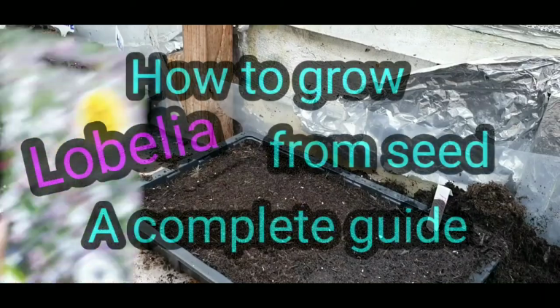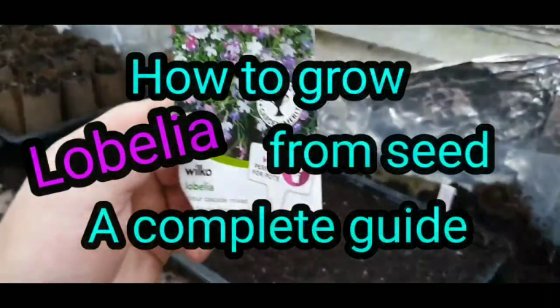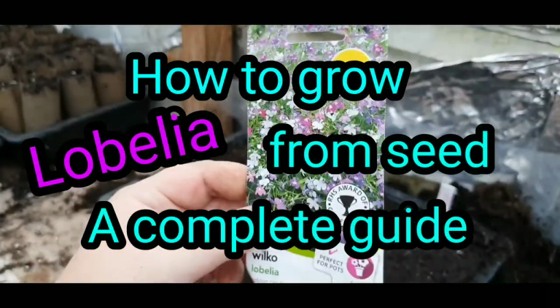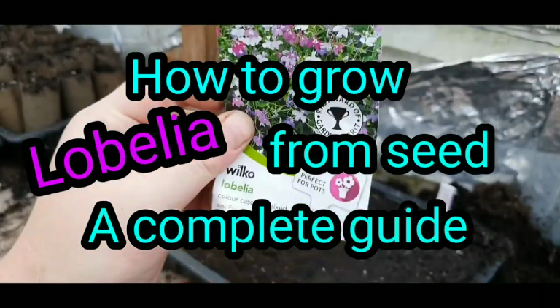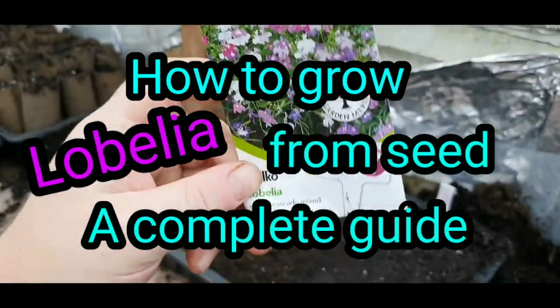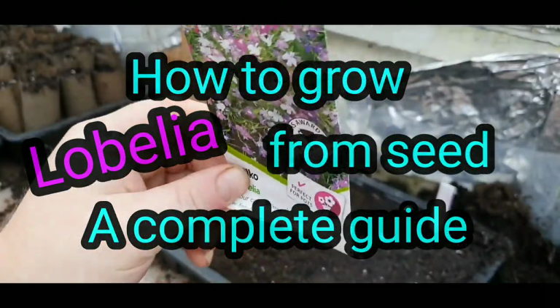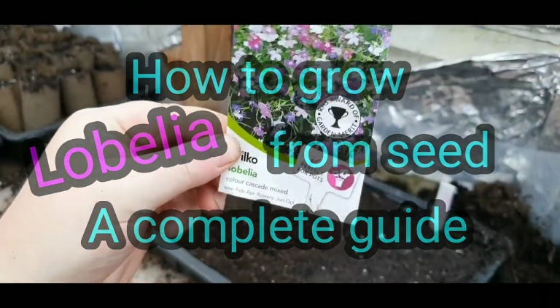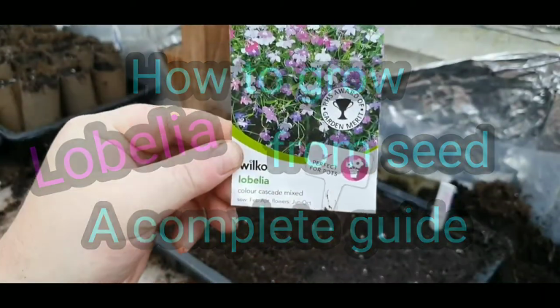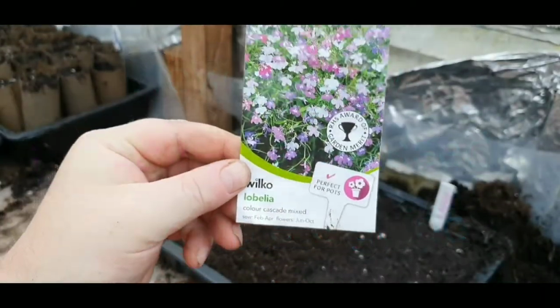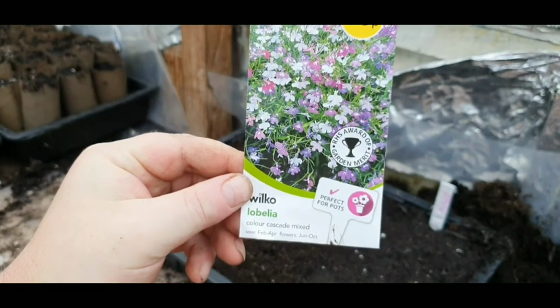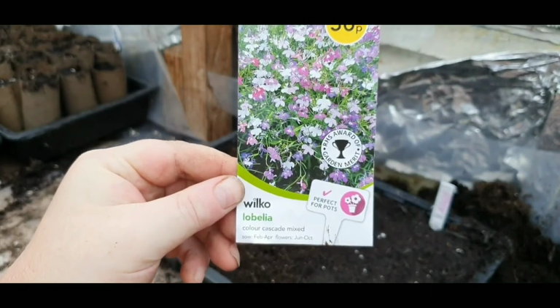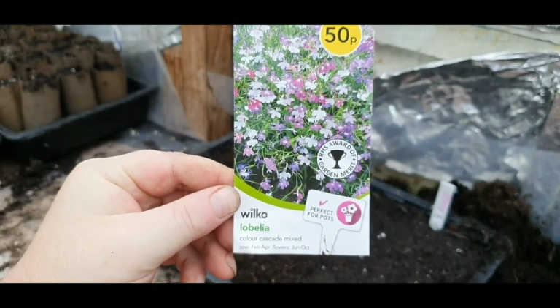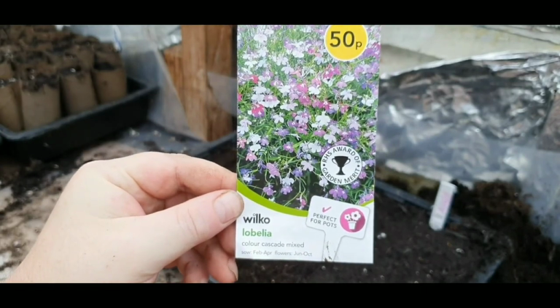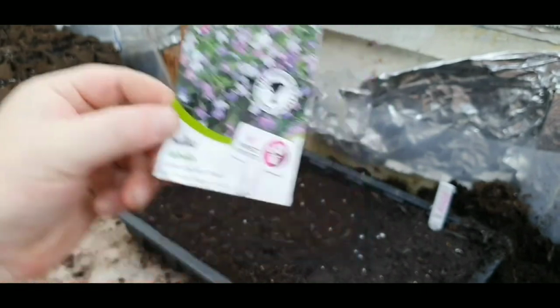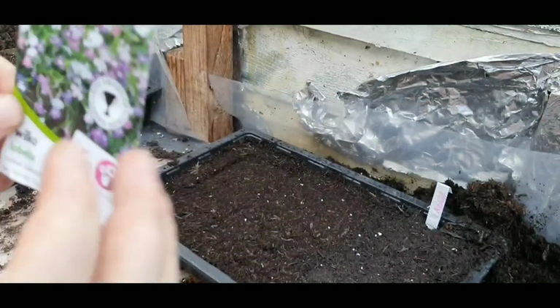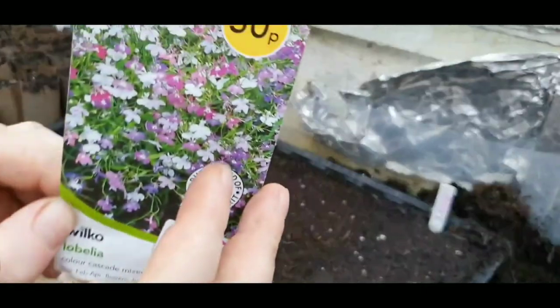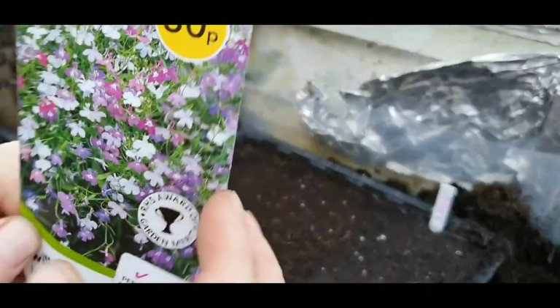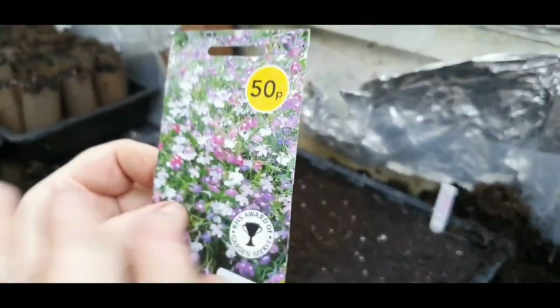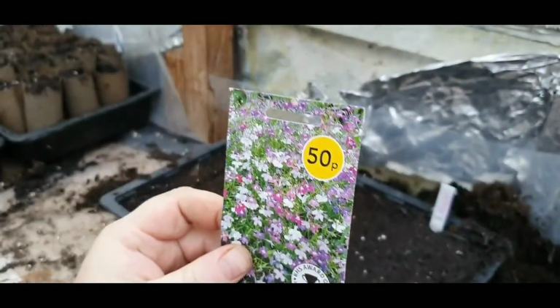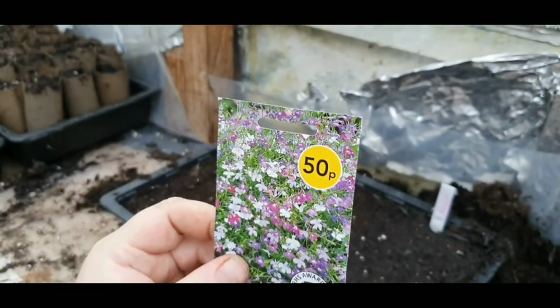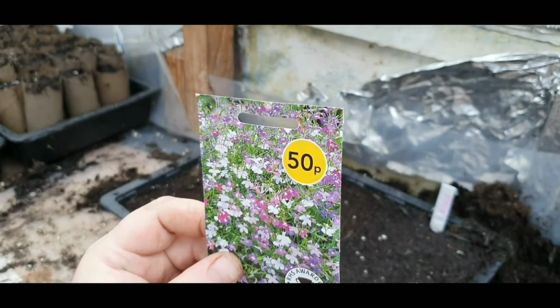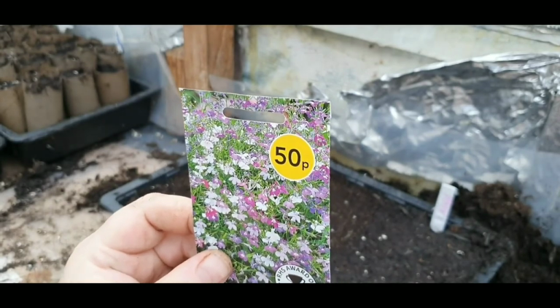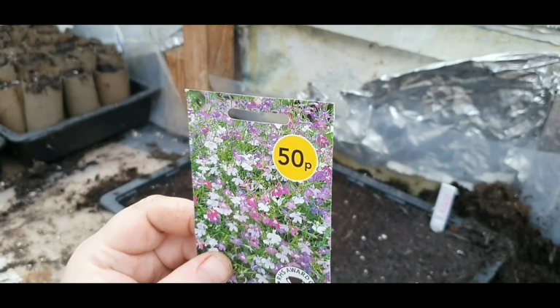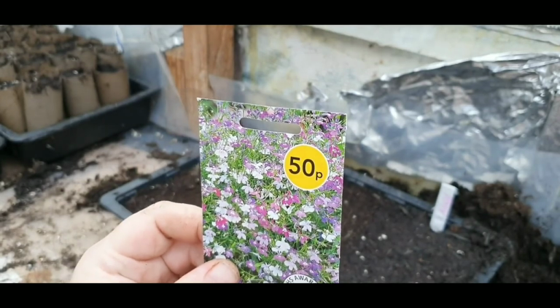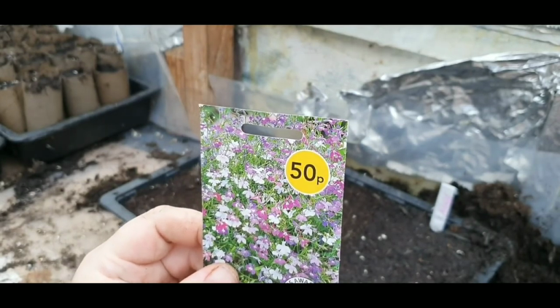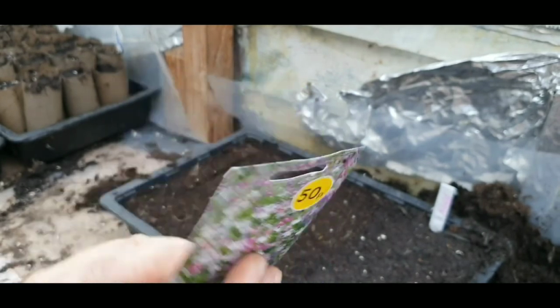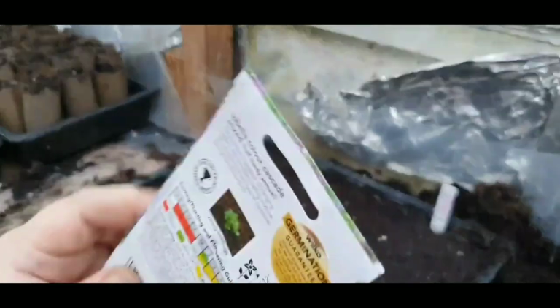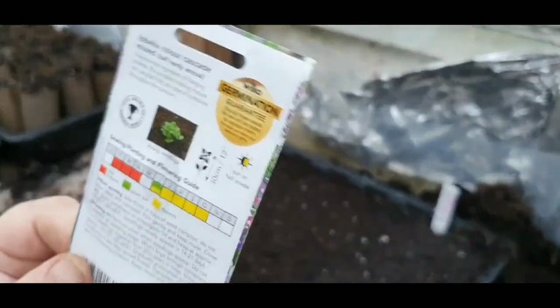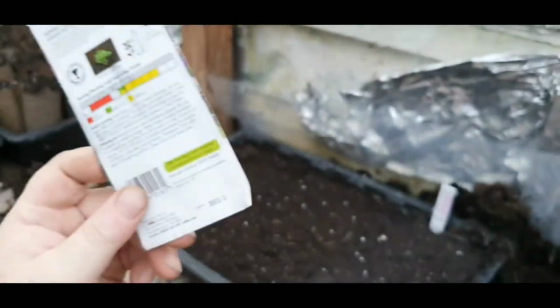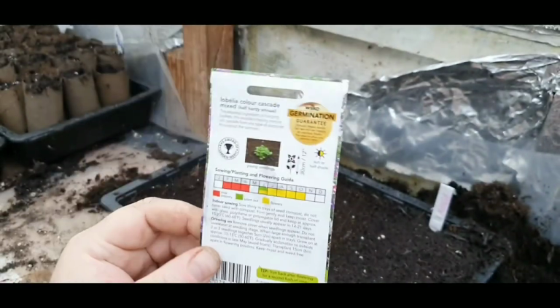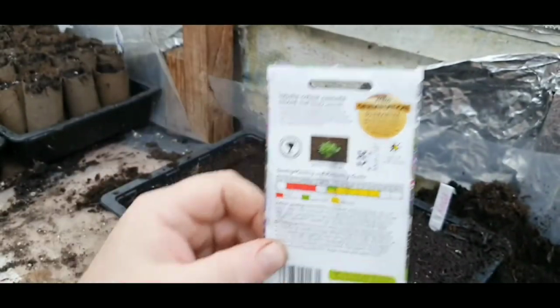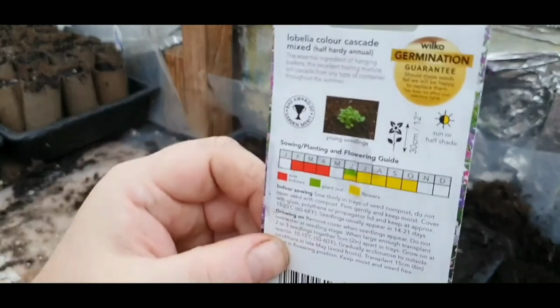Welcome back ladies and gentlemen. Today we're going to be sowing Lobelia Cascade Mixed. This is a trailing variety. I got them half price where I'm sowing — not 50 pence, but 25 pence. So I would definitely say get yourself some down there.